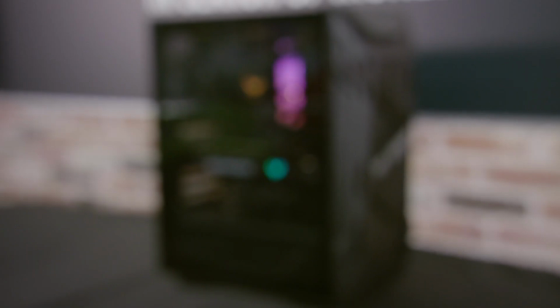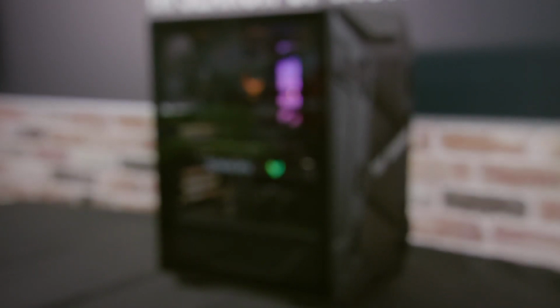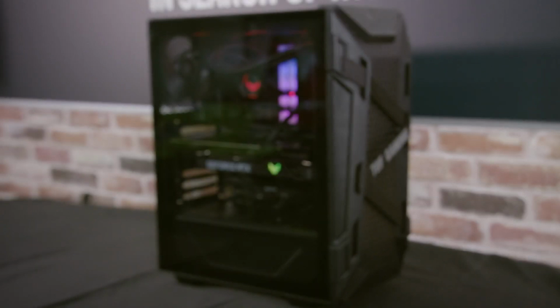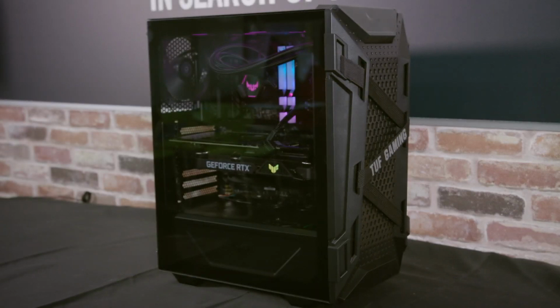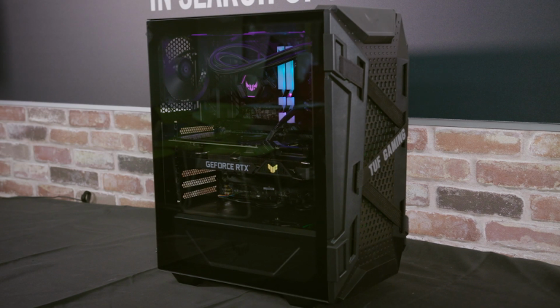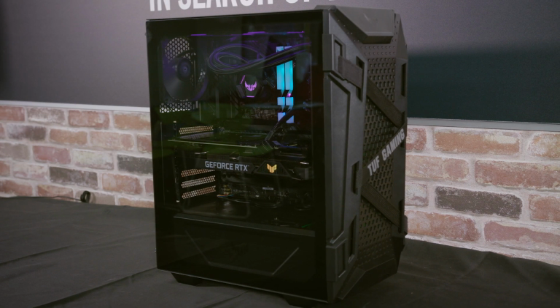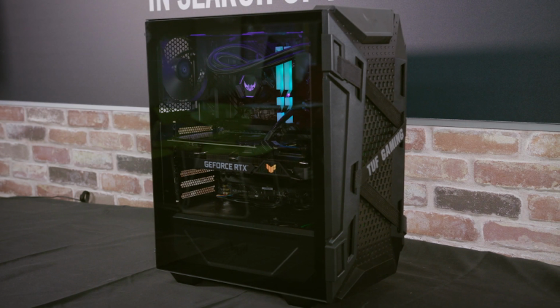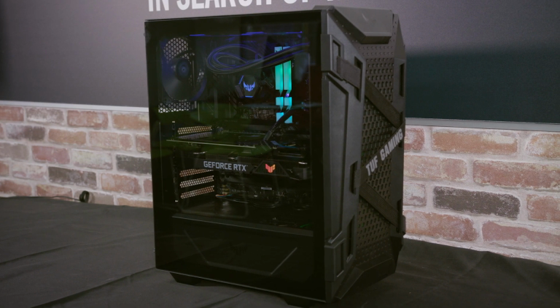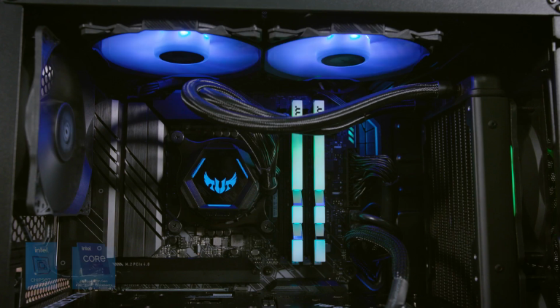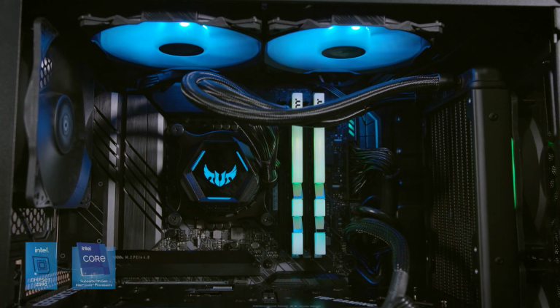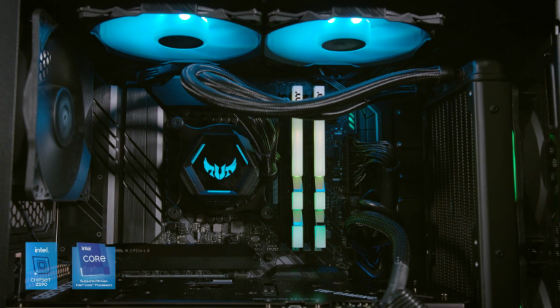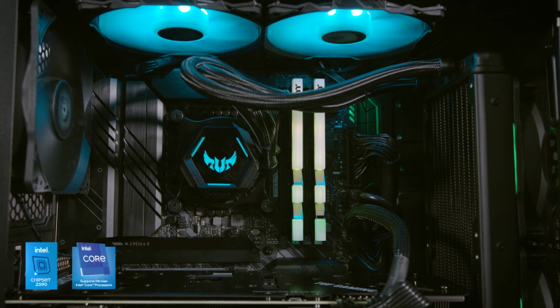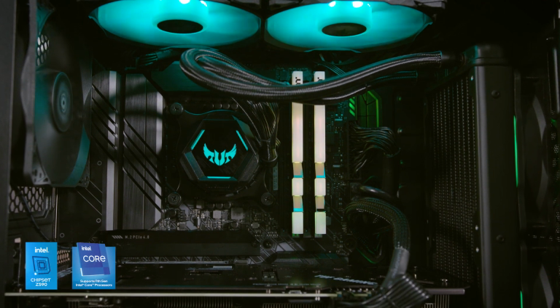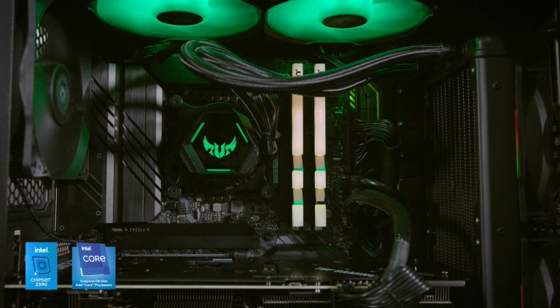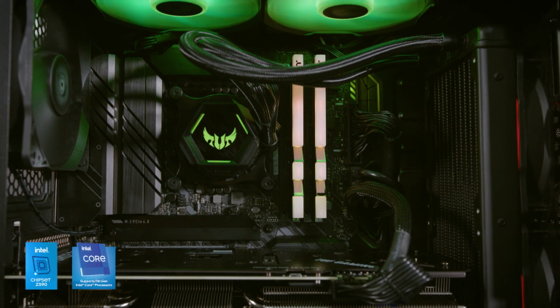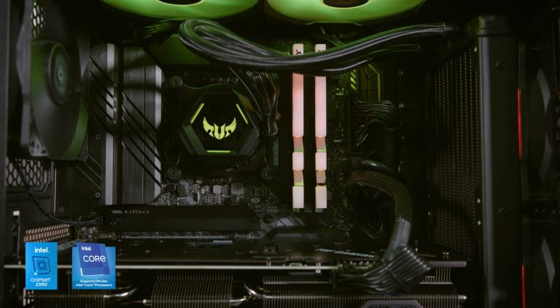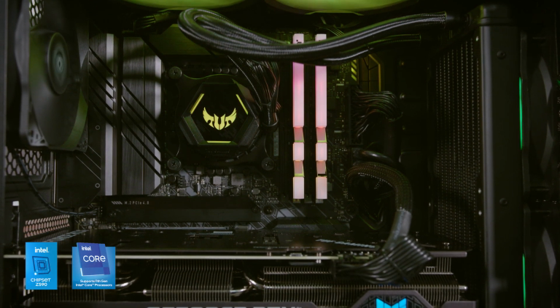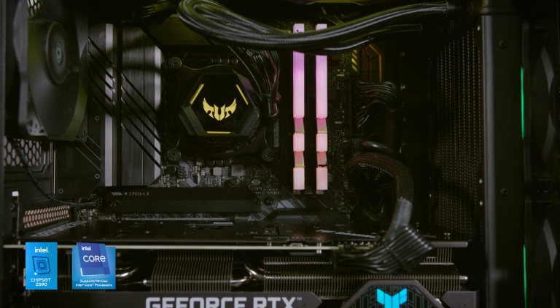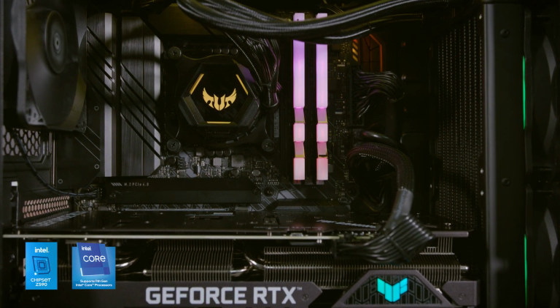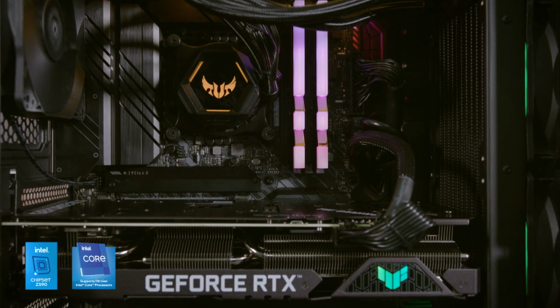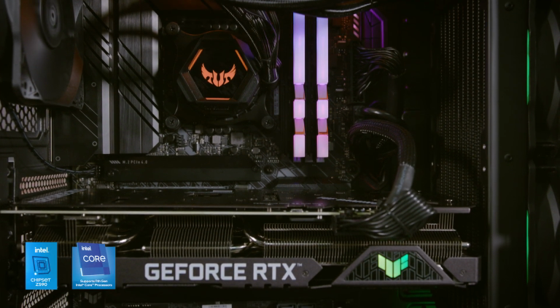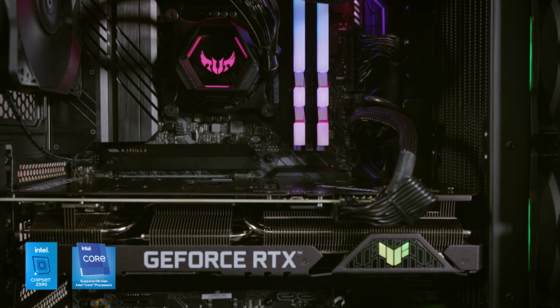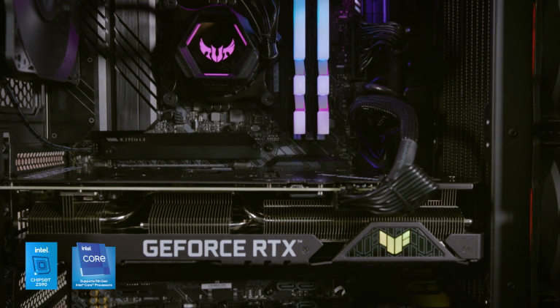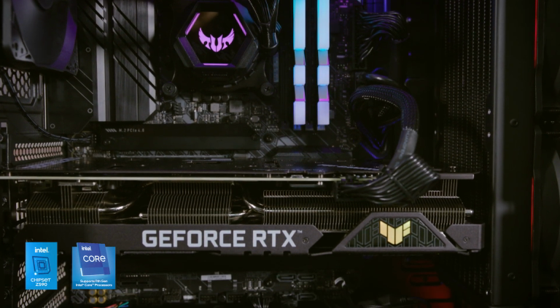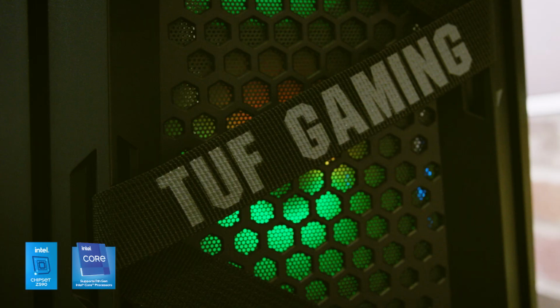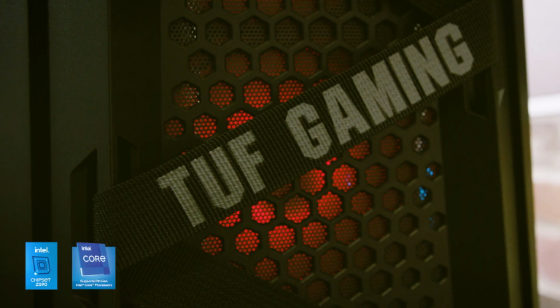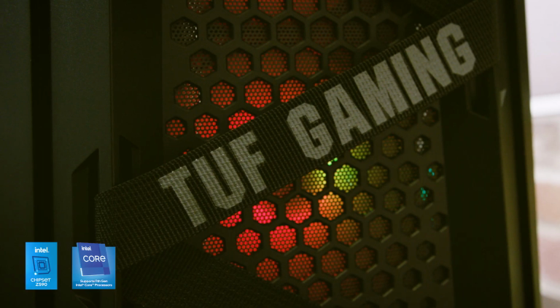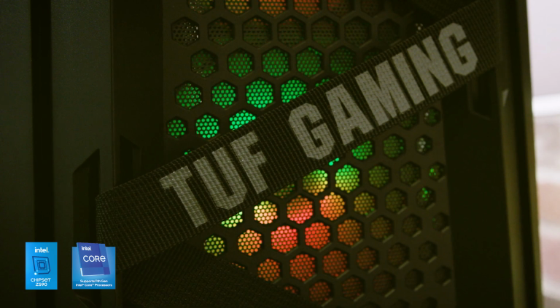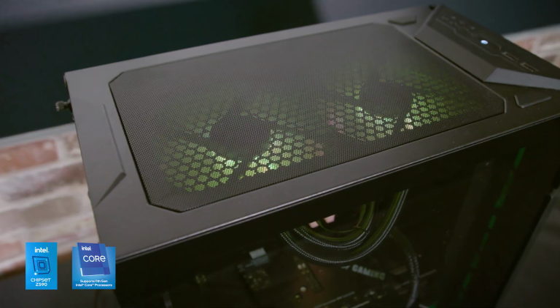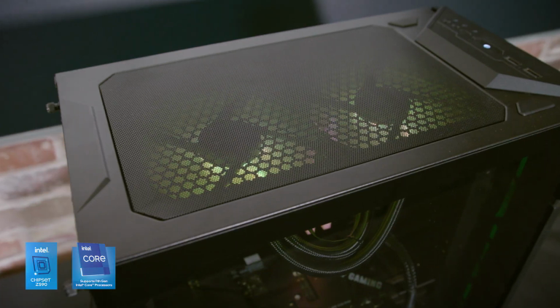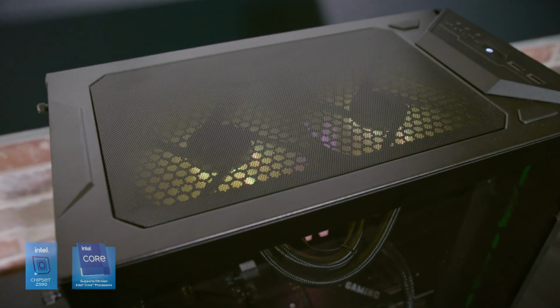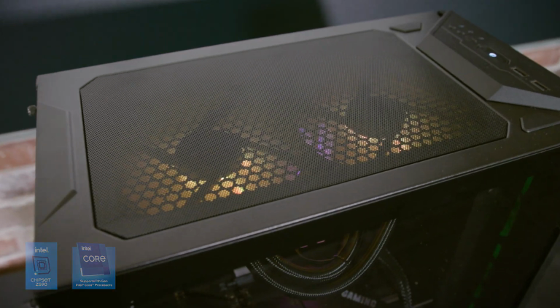And now, you've got a finished build. This one that we've built today features Intel's Z590 platform, which is a great option for gaming, streaming, and productivity.